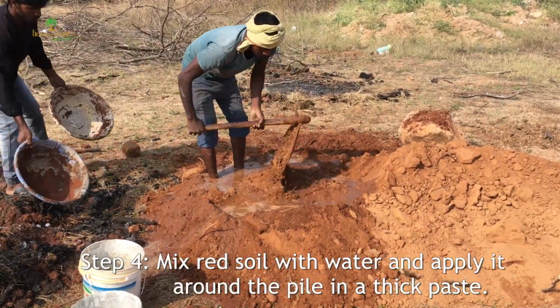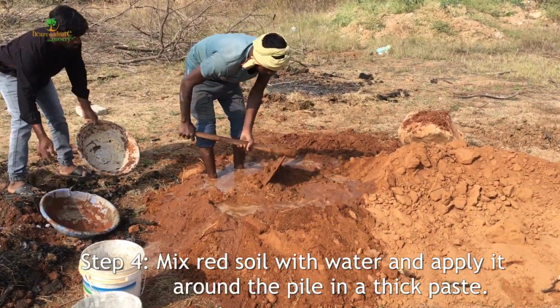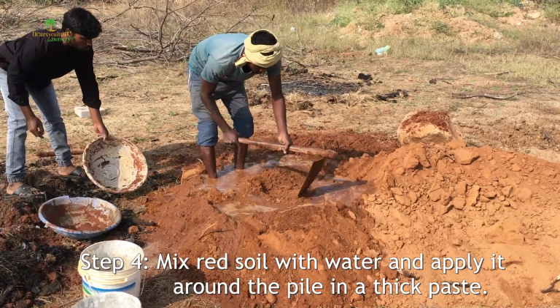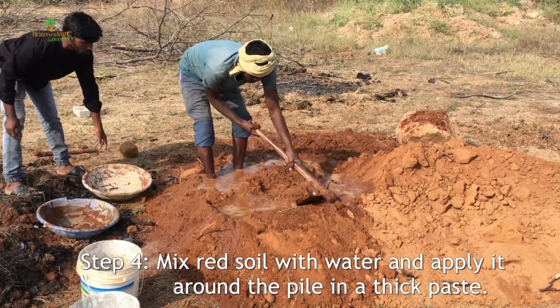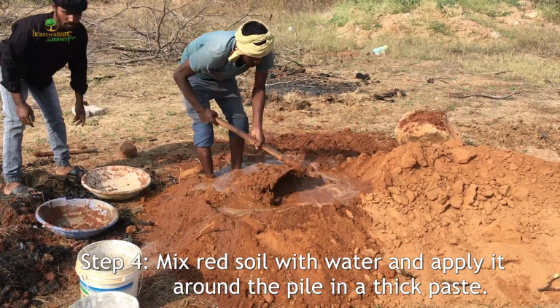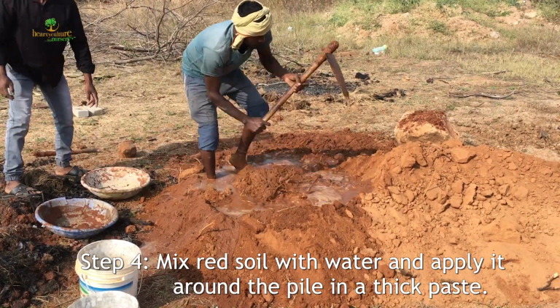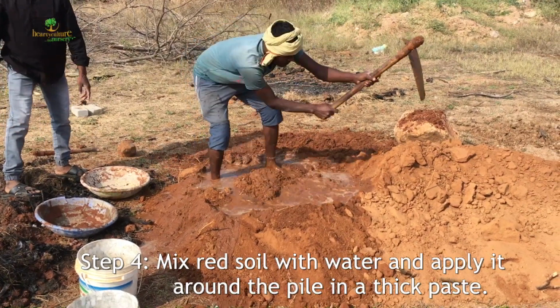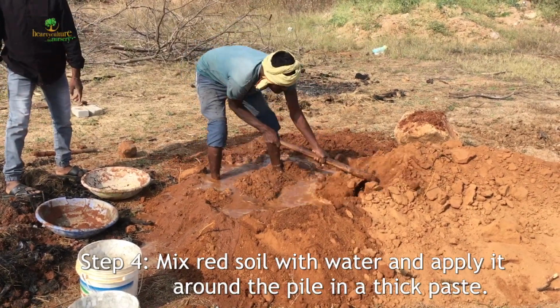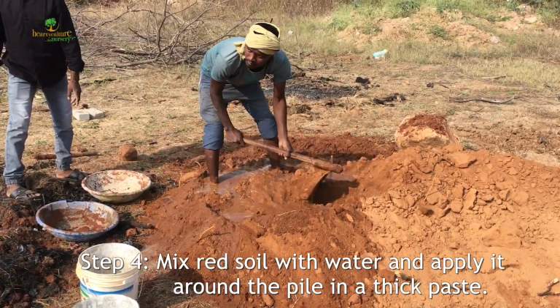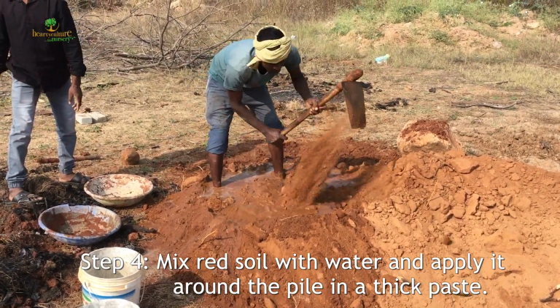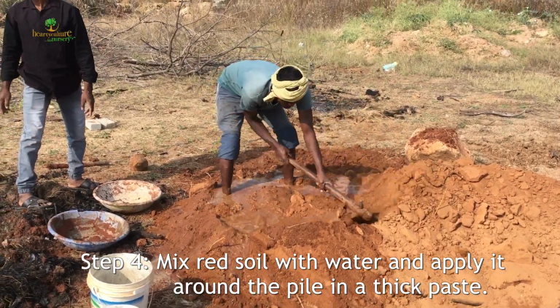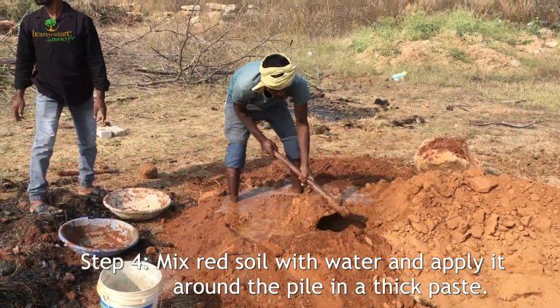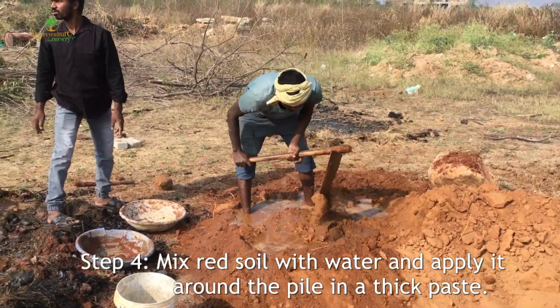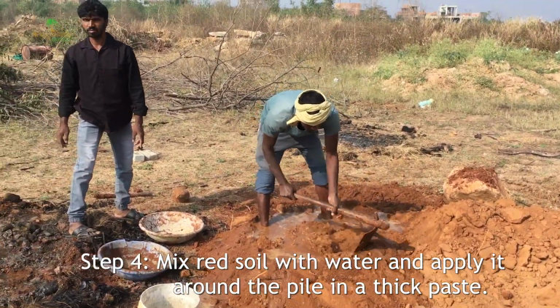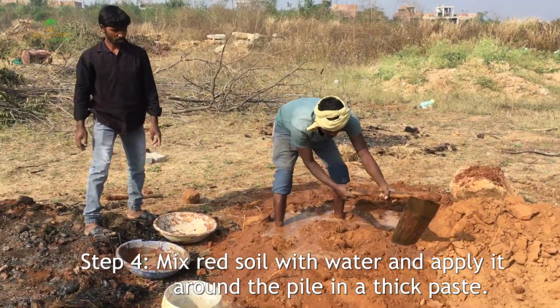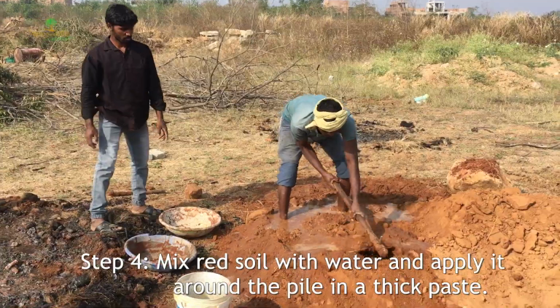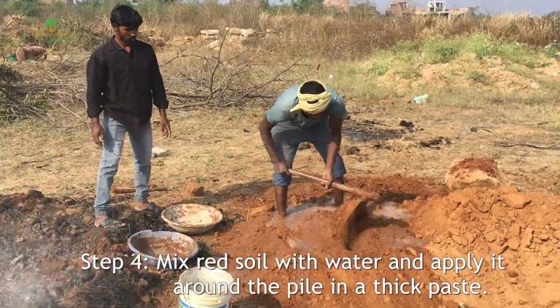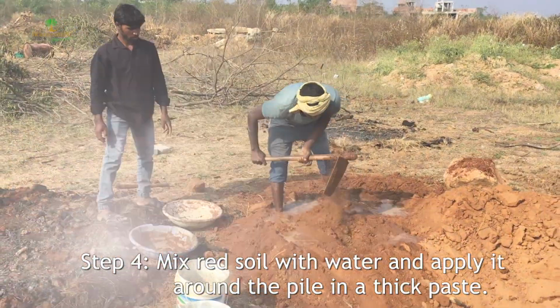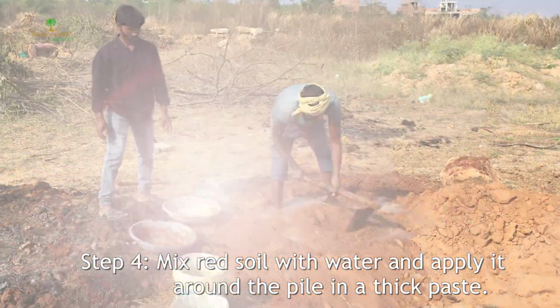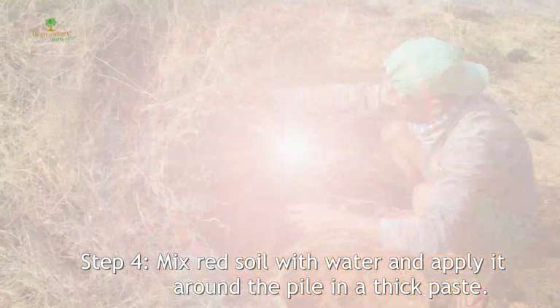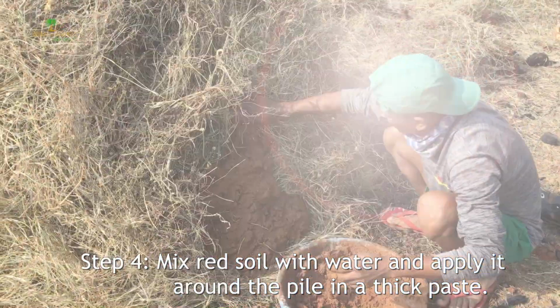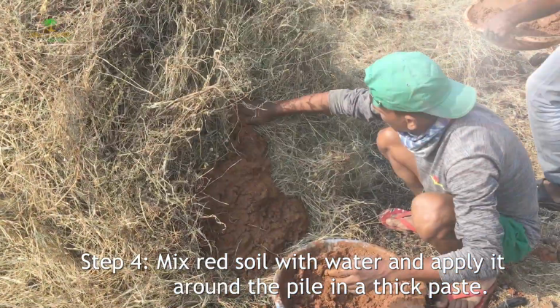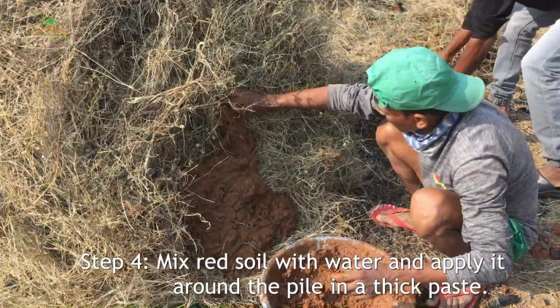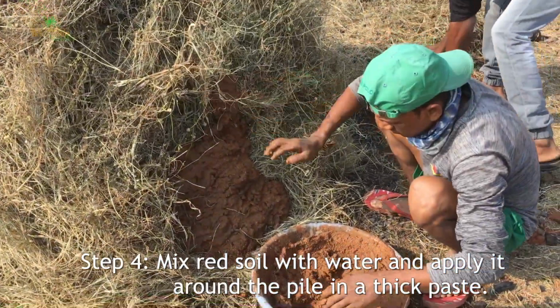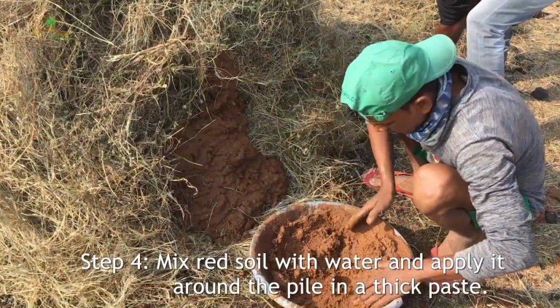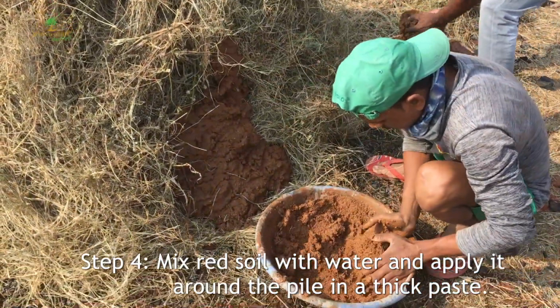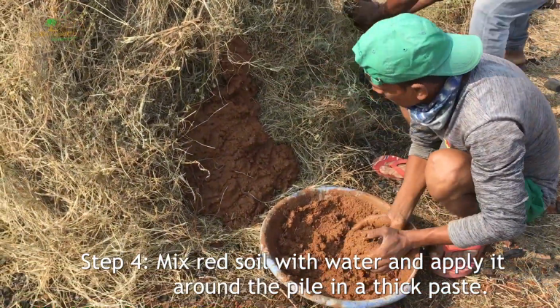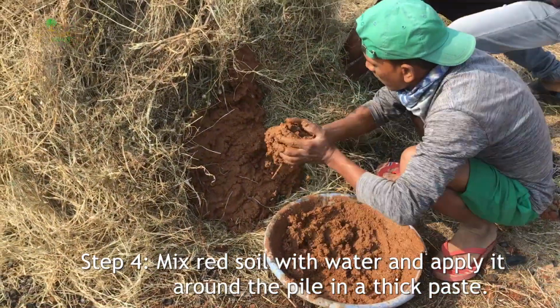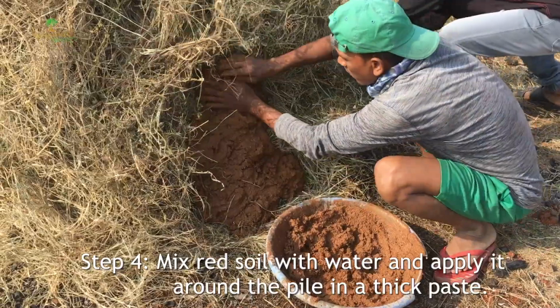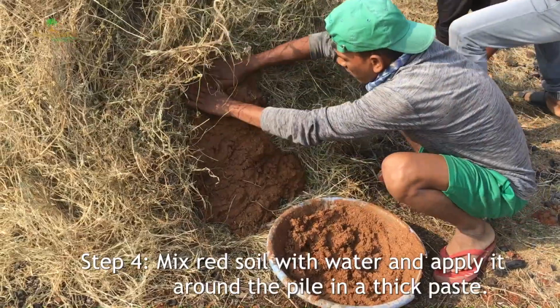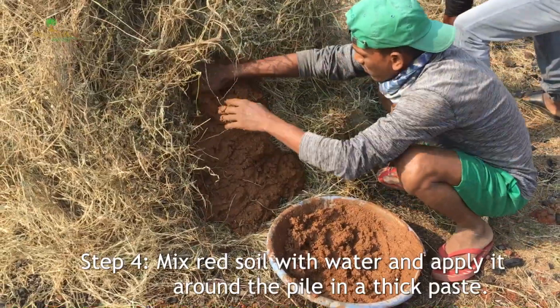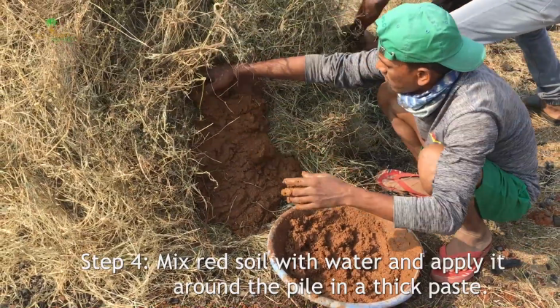Mix red soil with water into a paste and apply this around the structure as a thick layer.